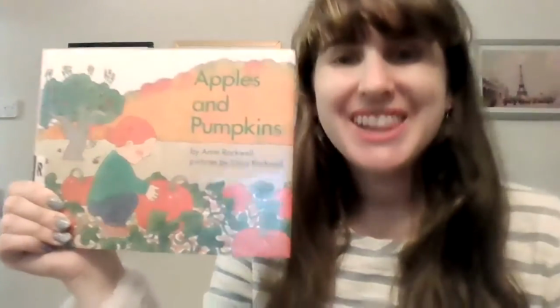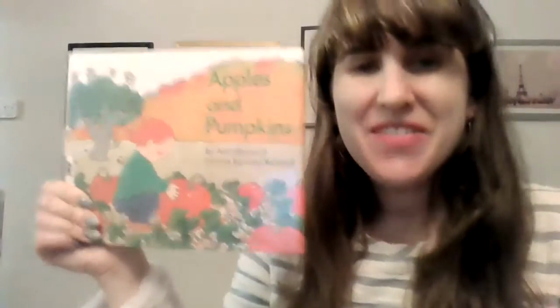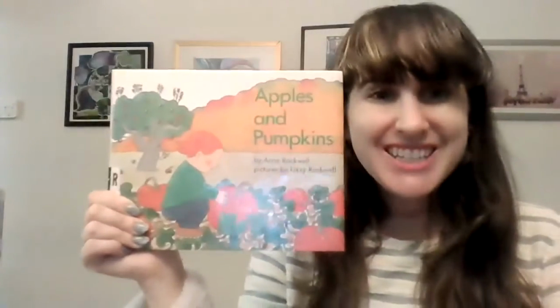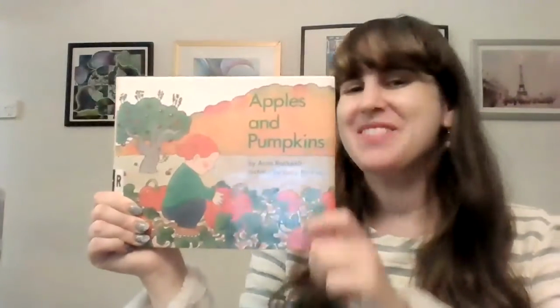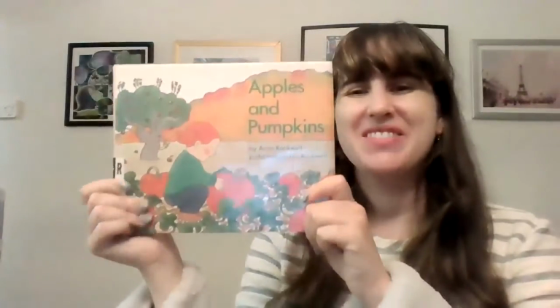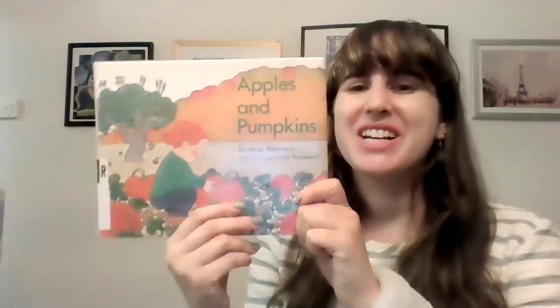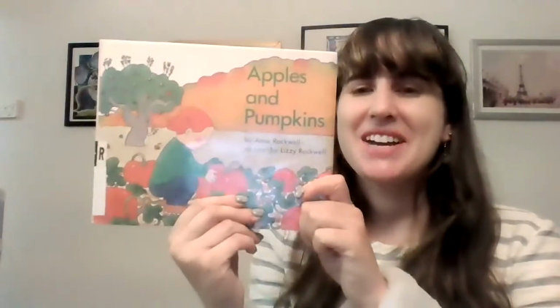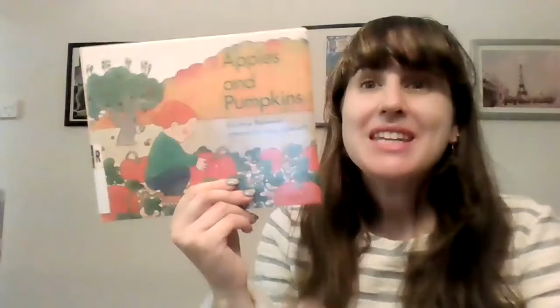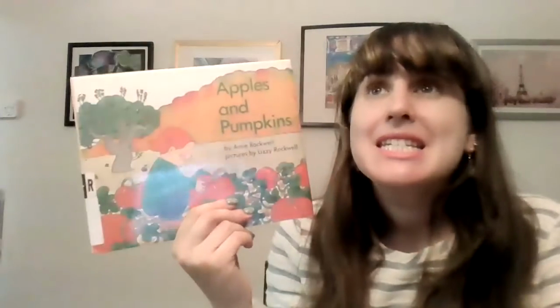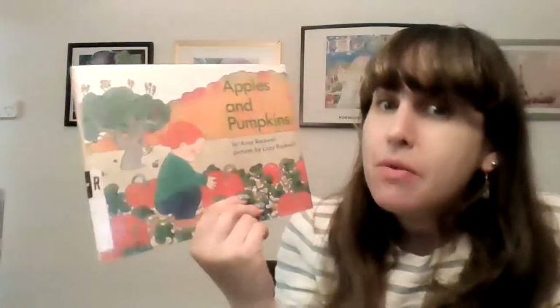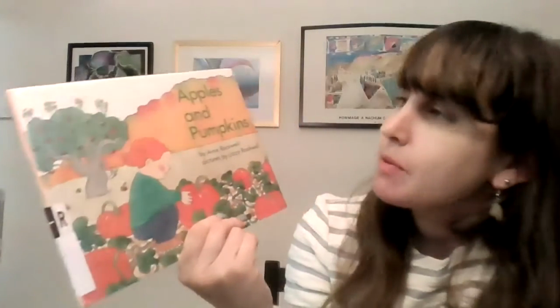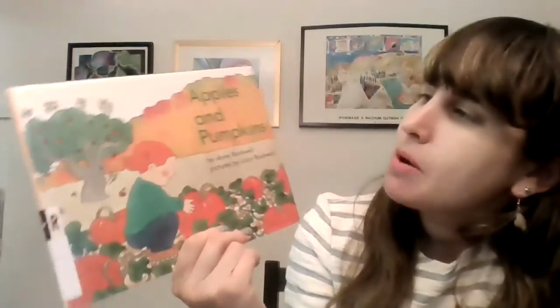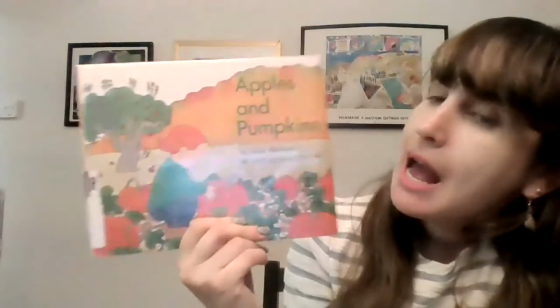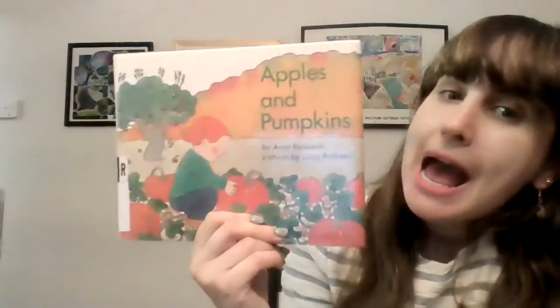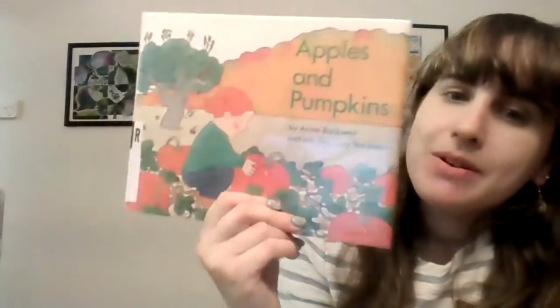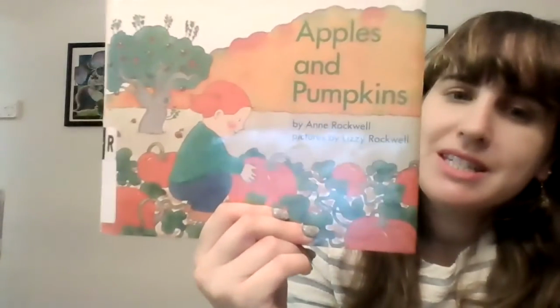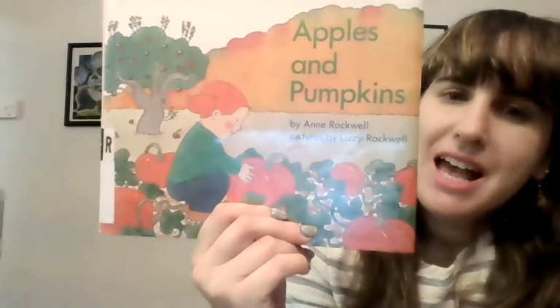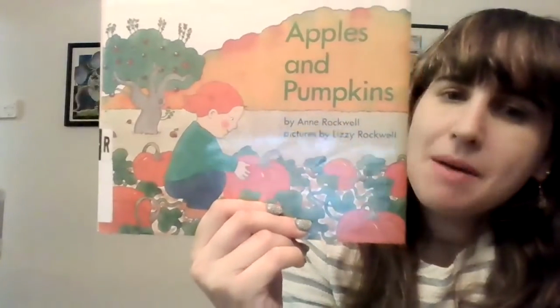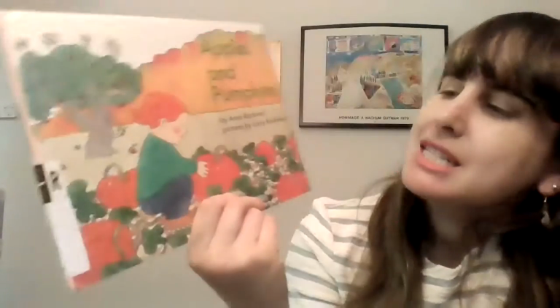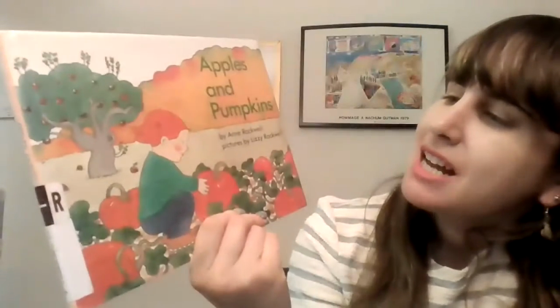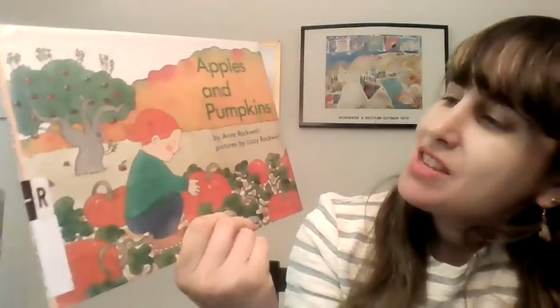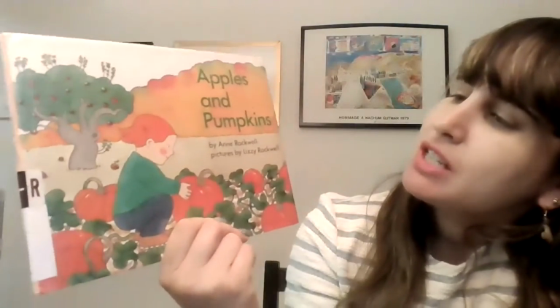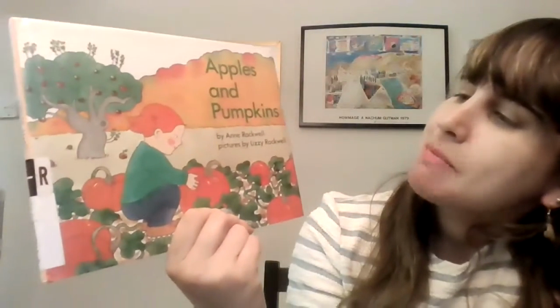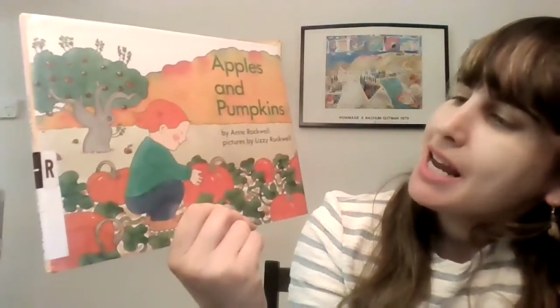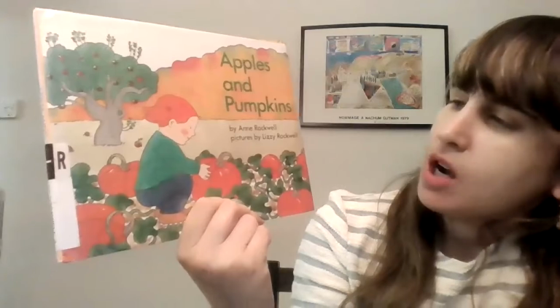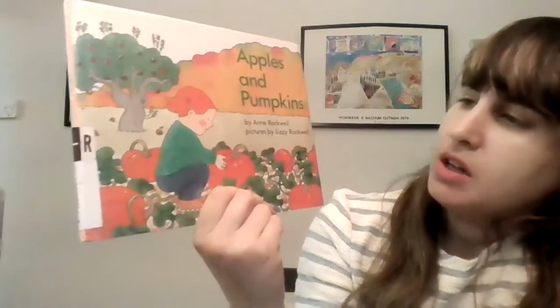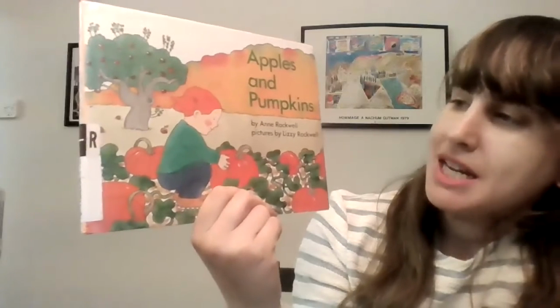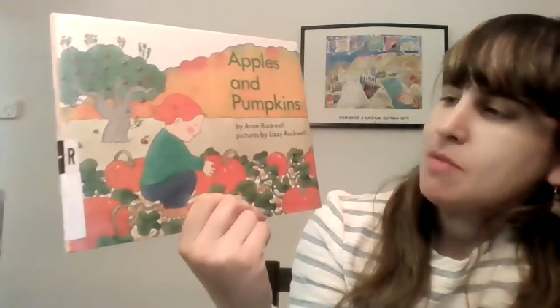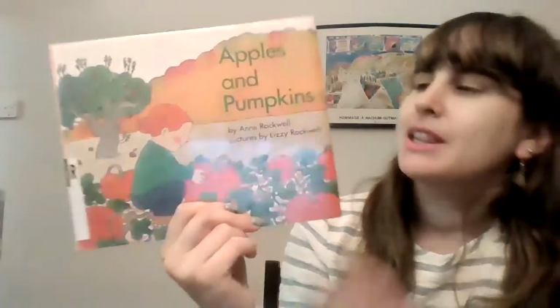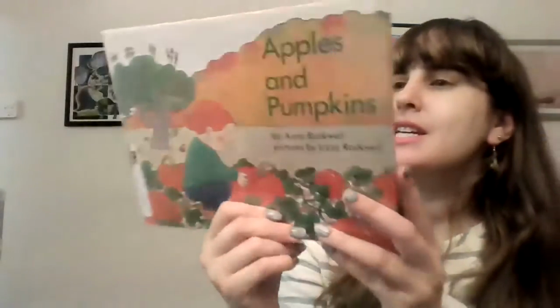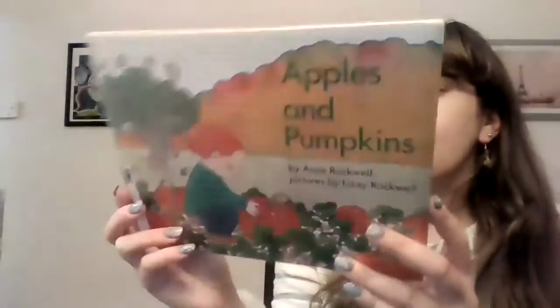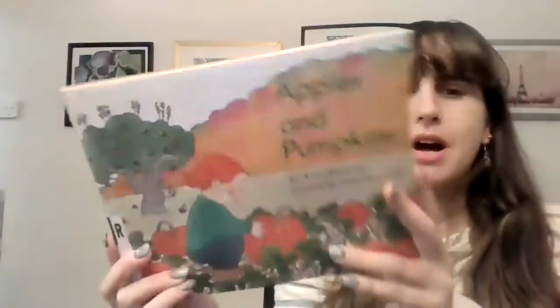Hello, friends, and welcome to Storytime. Today, we're going to be reading the book Apples and Pumpkins. This book is written by Anne Rockwell, and it's illustrated by Lizzie Rockwell.